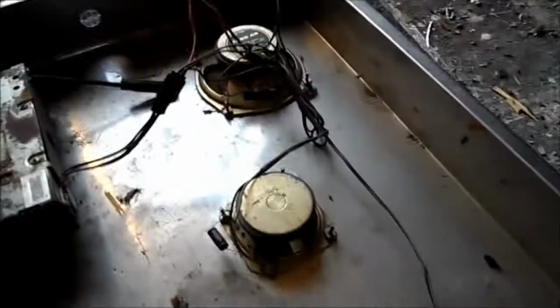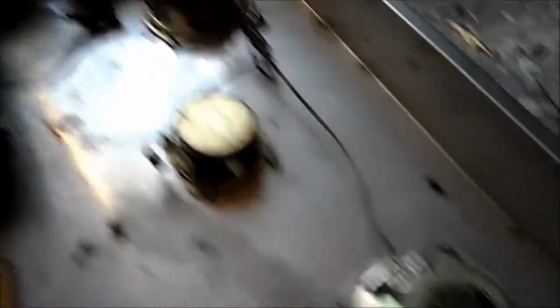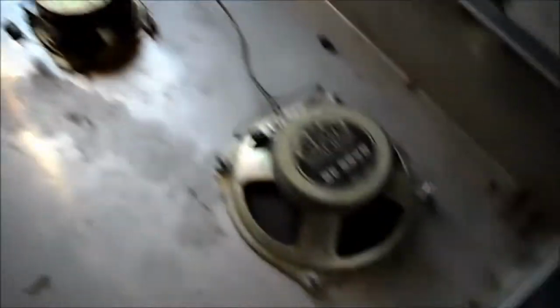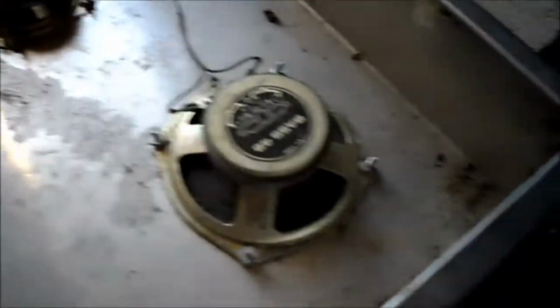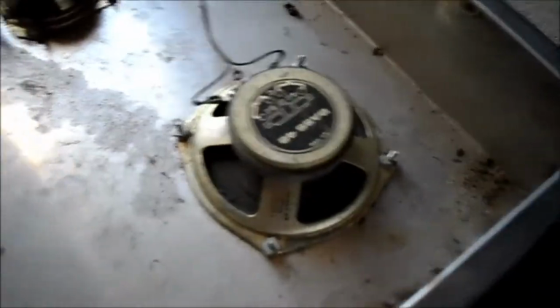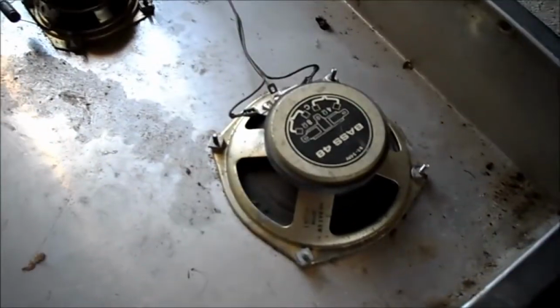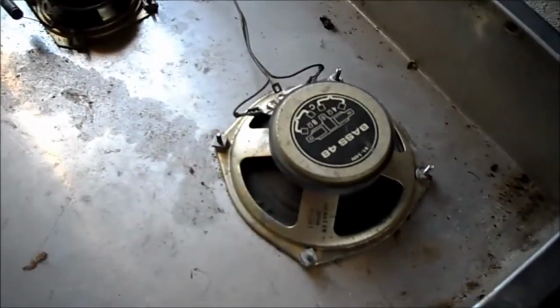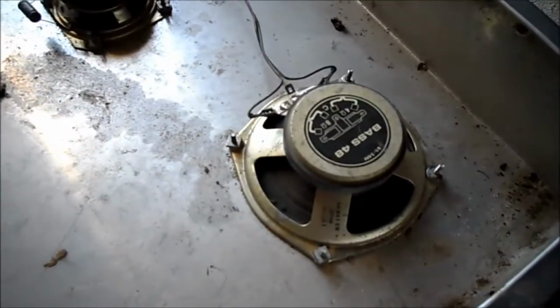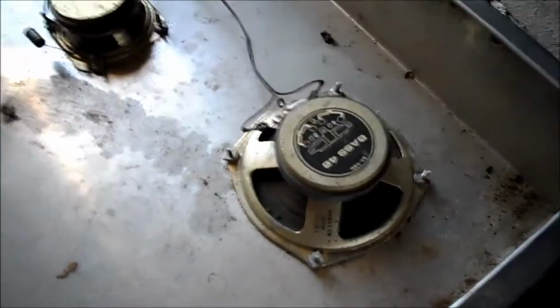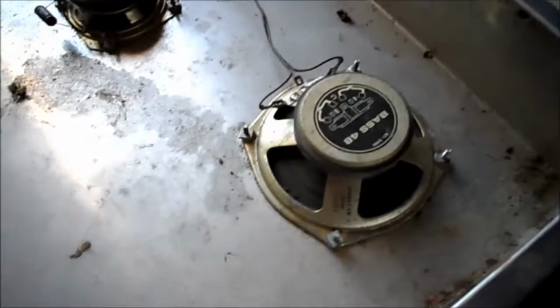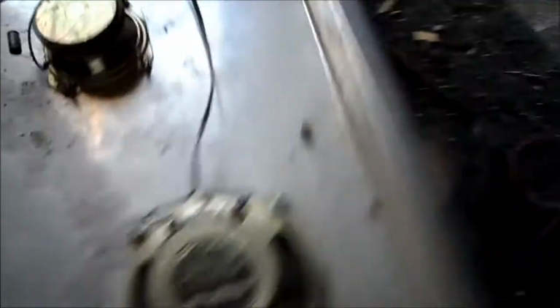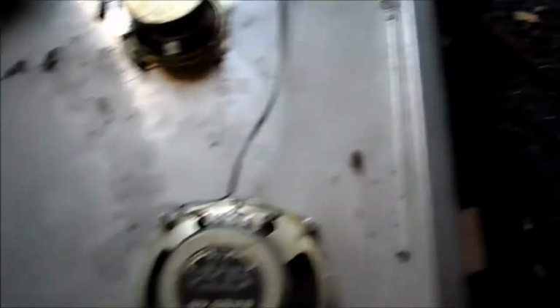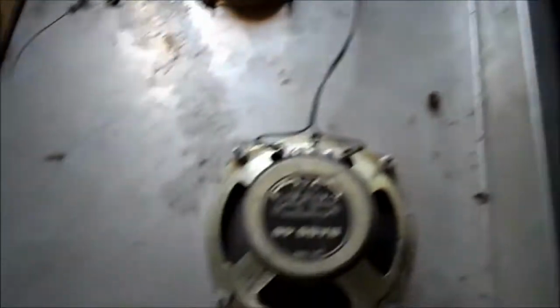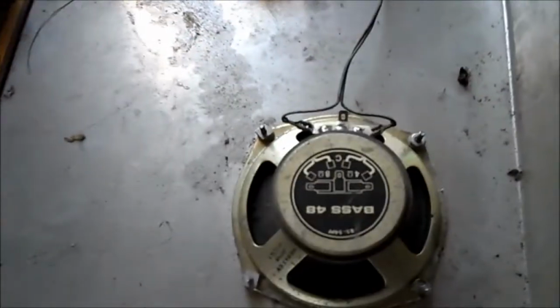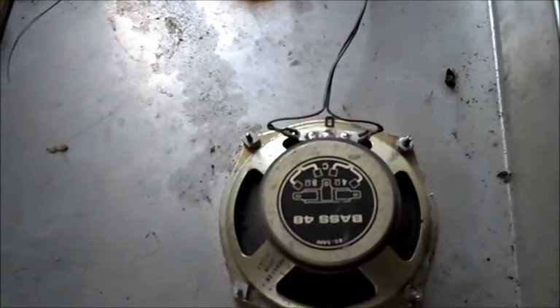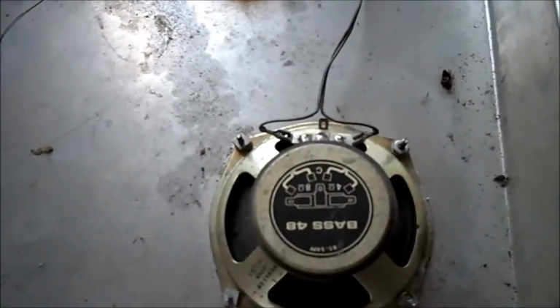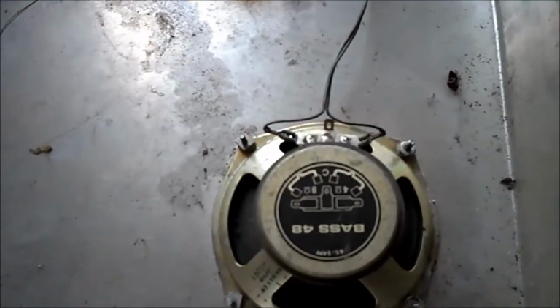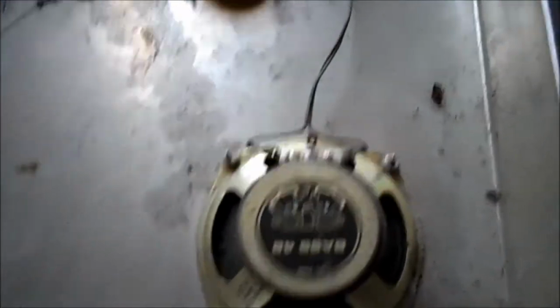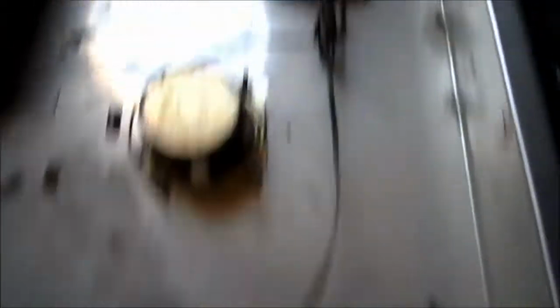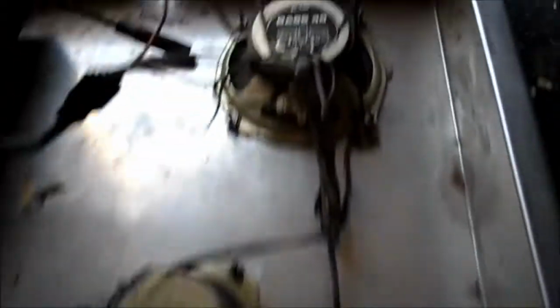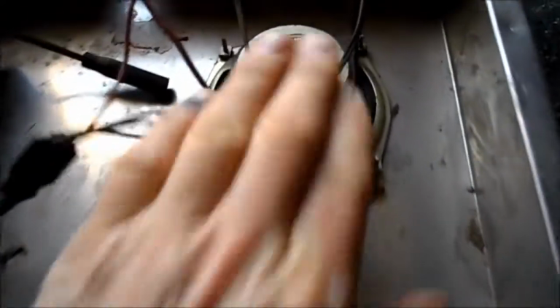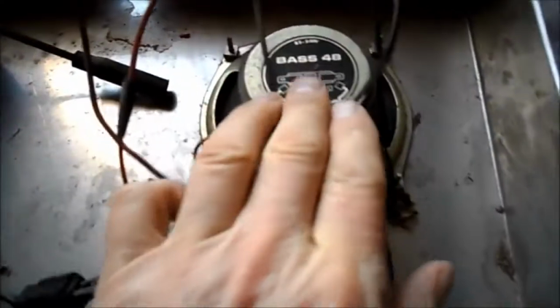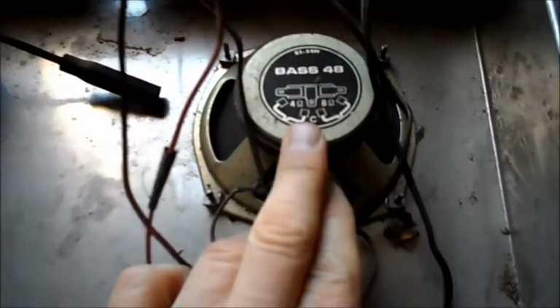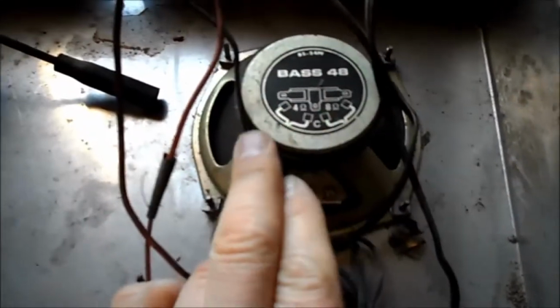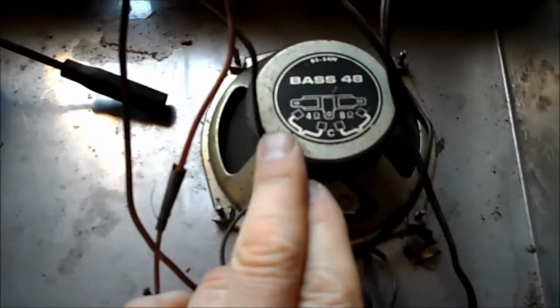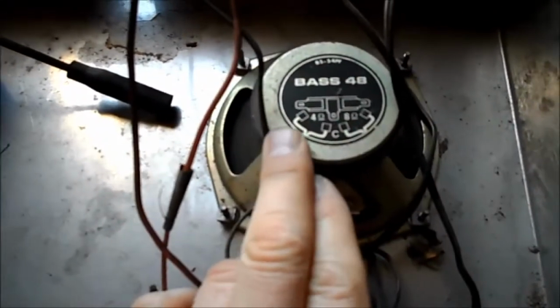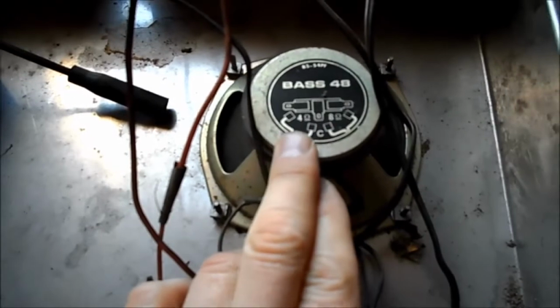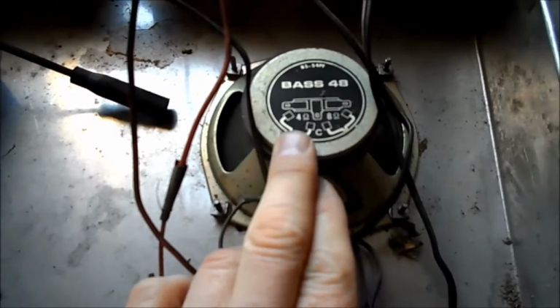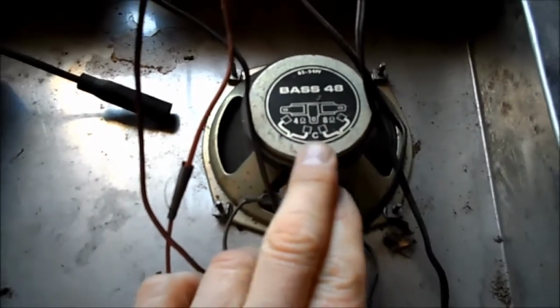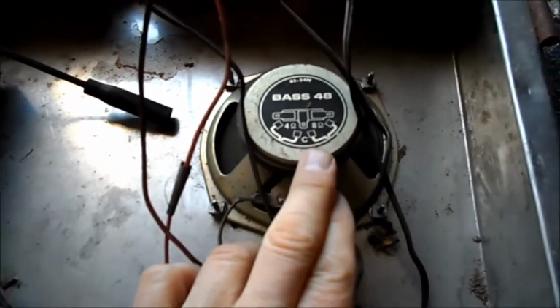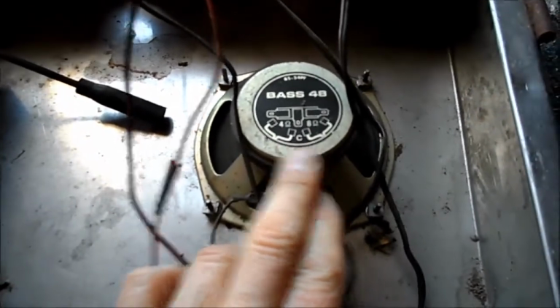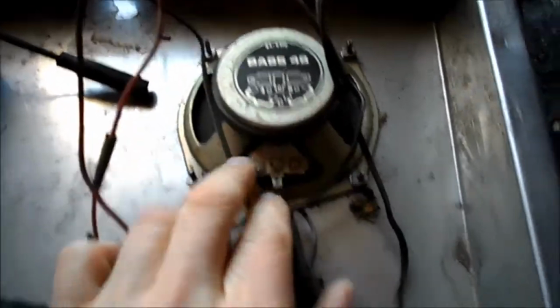We had a pair of Base 48 speakers here, and now I understand why they were called Base 48s — because they were dual impedance: 4 ohm and 8 ohm.